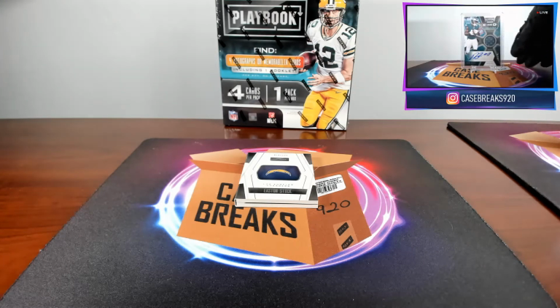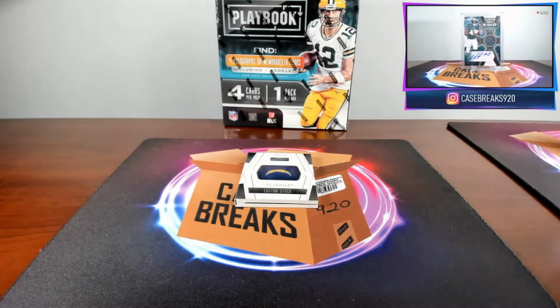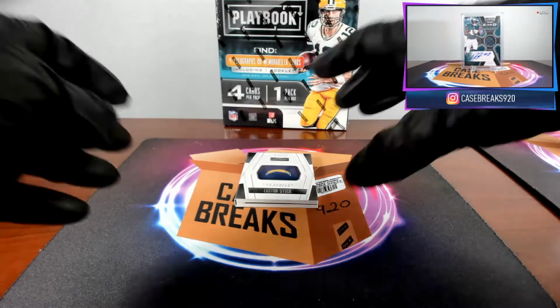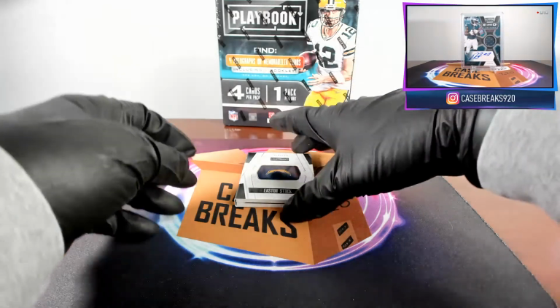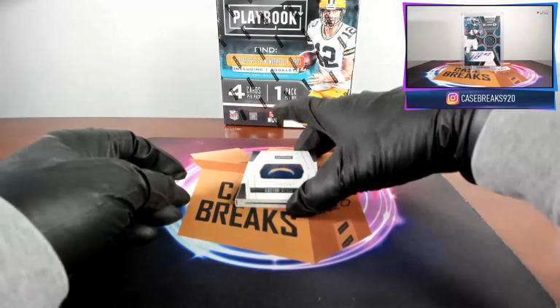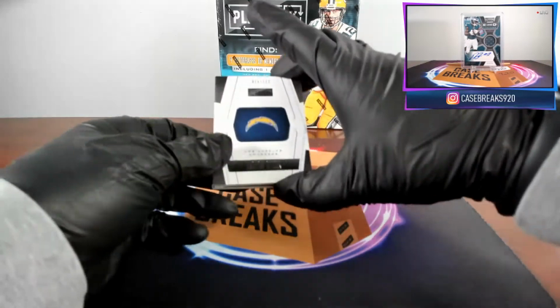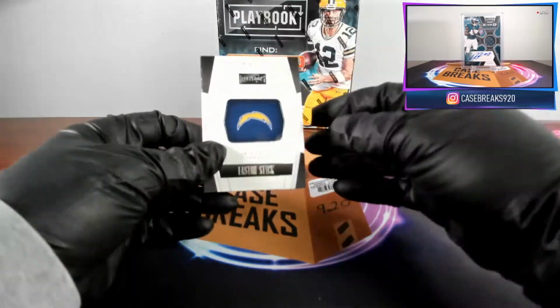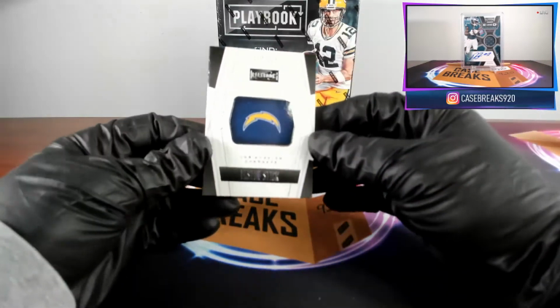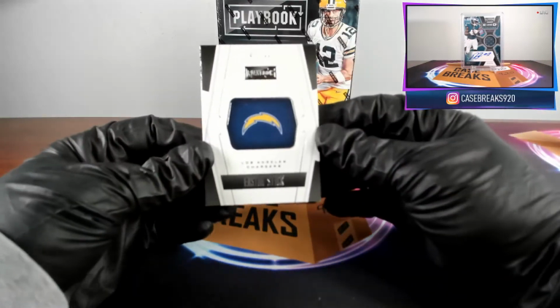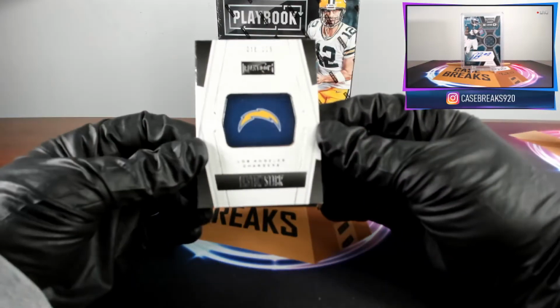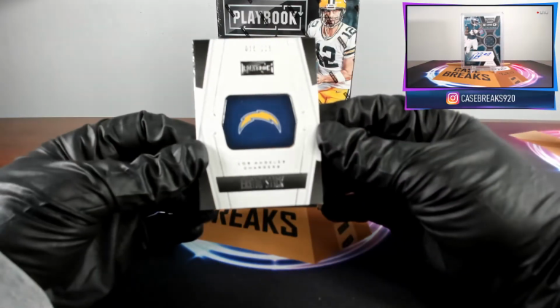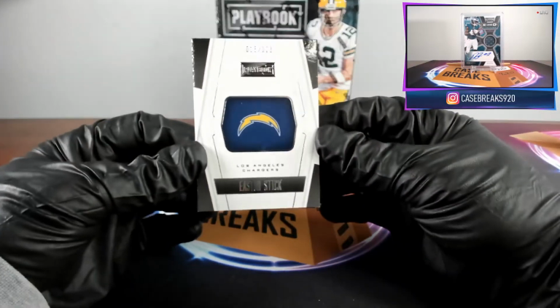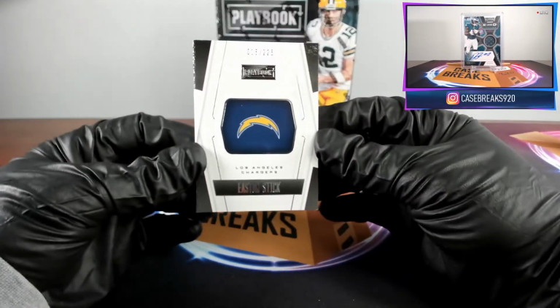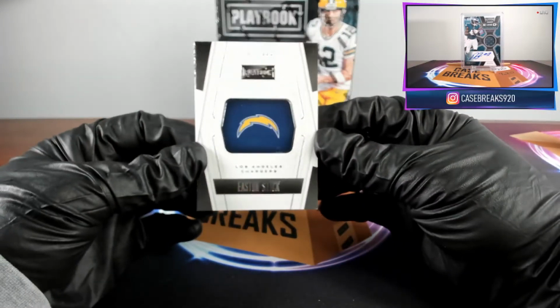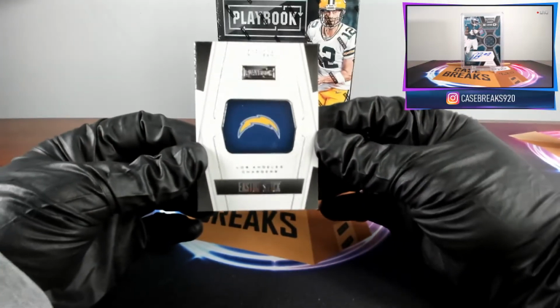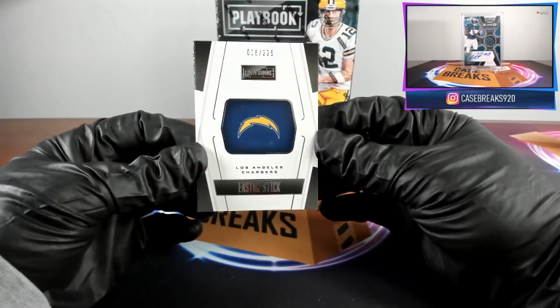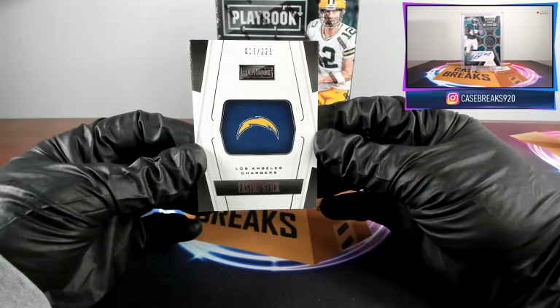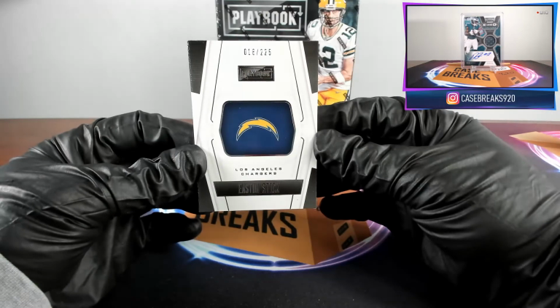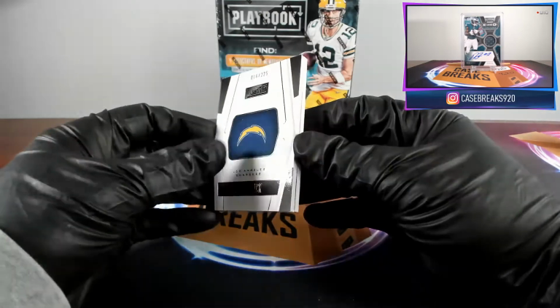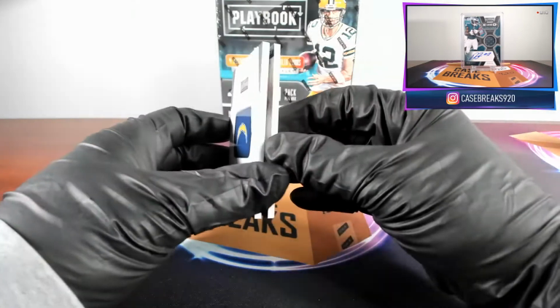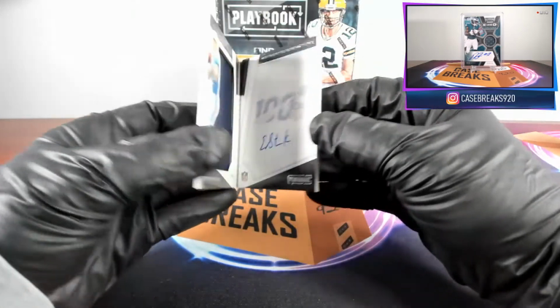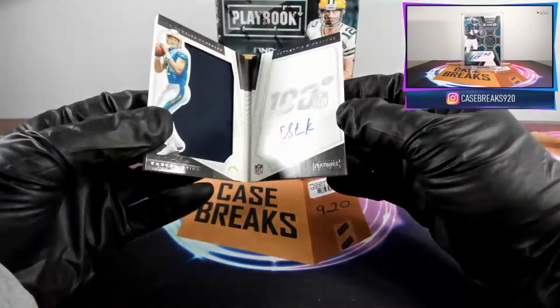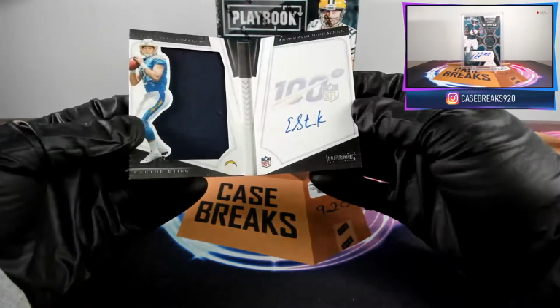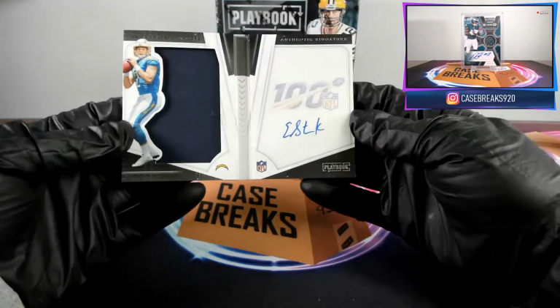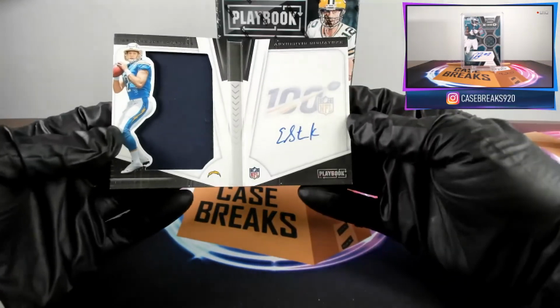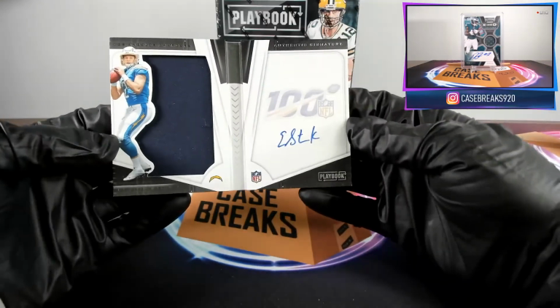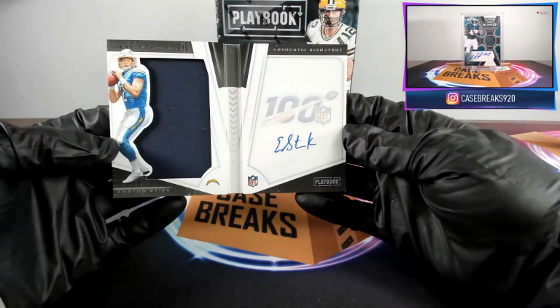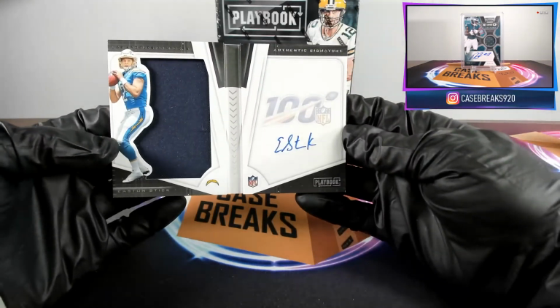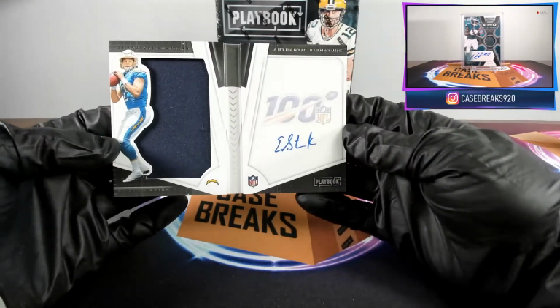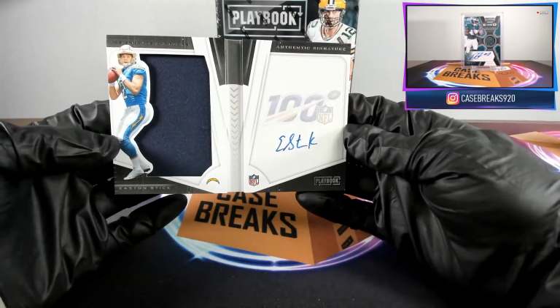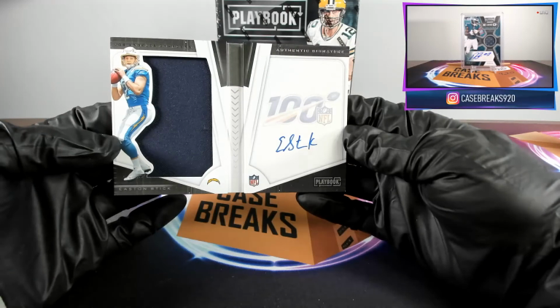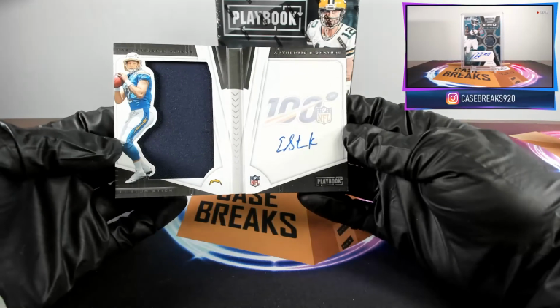And last for this box, our booklet card, which is Easton Stick, 16 out of 225. Kind of looks the same as our last one, with just an auto and a jumbo patch.